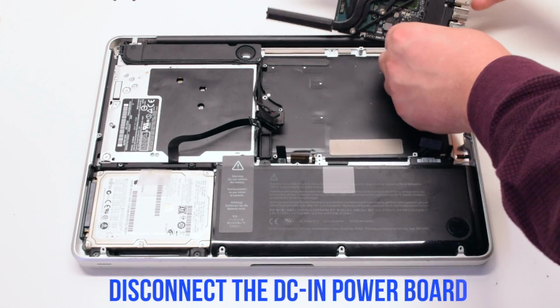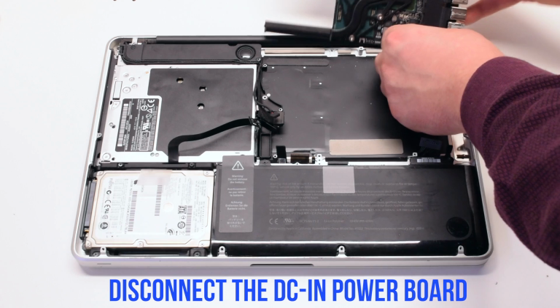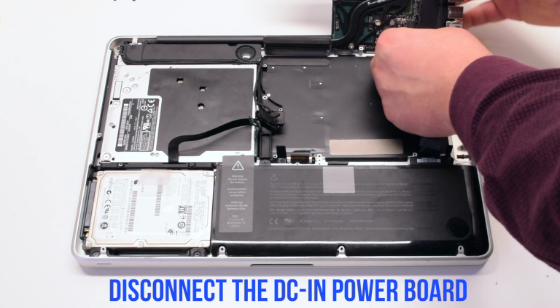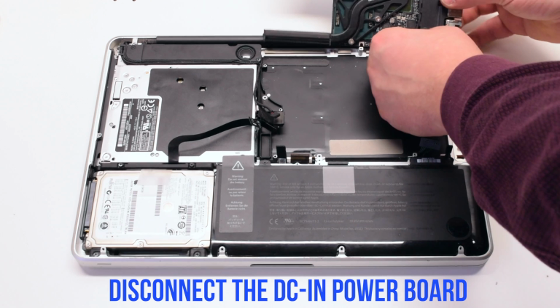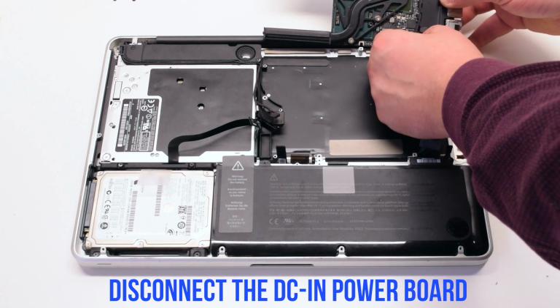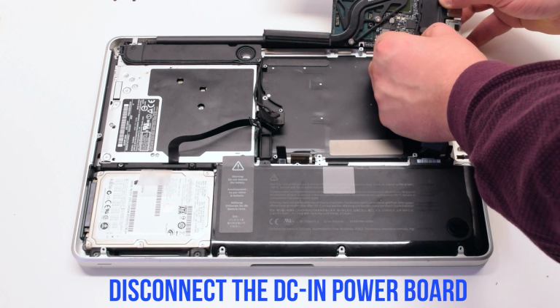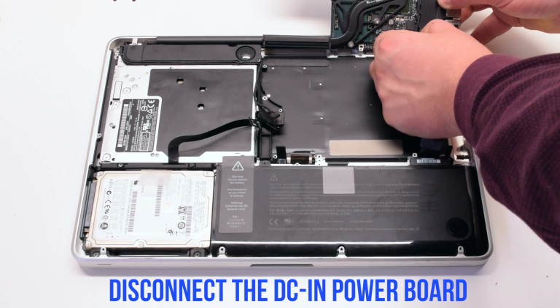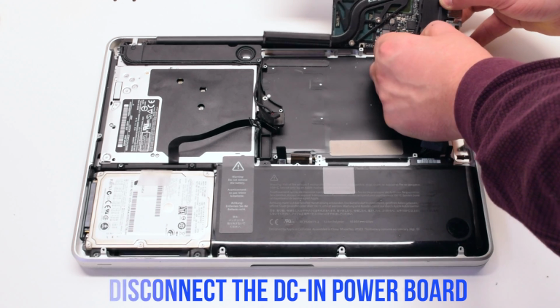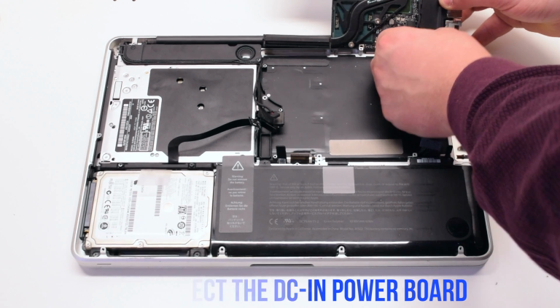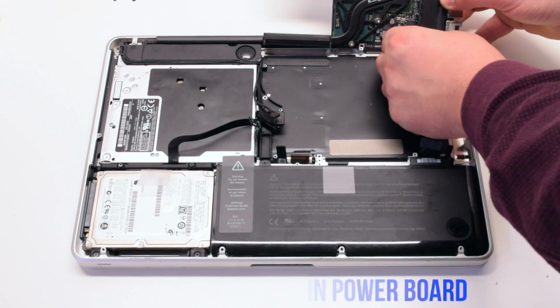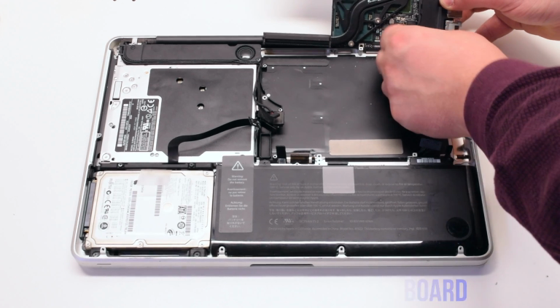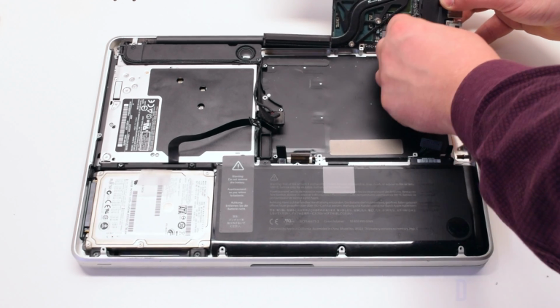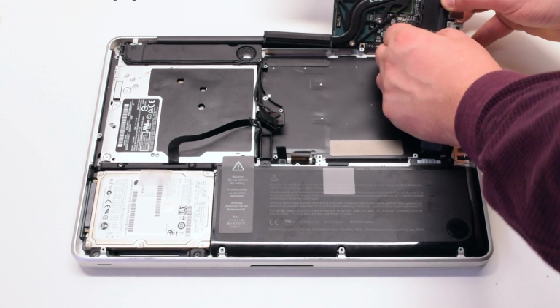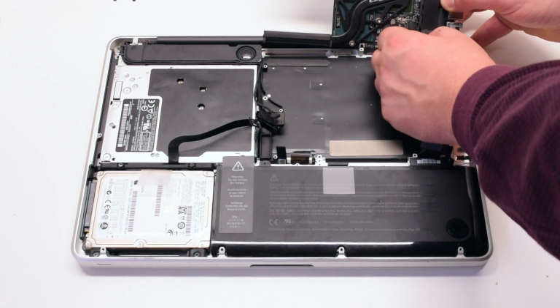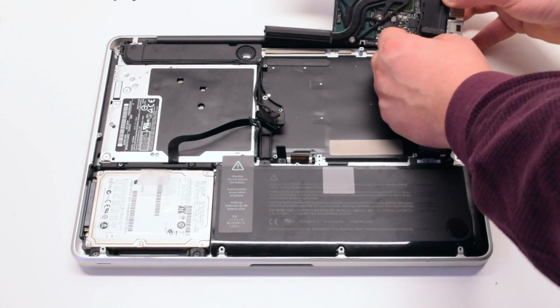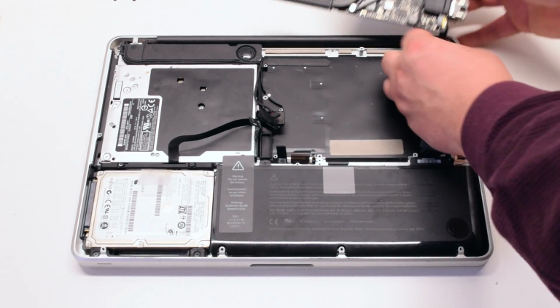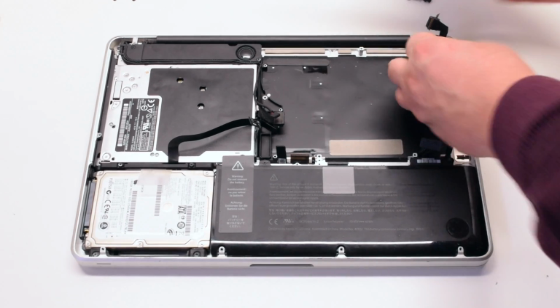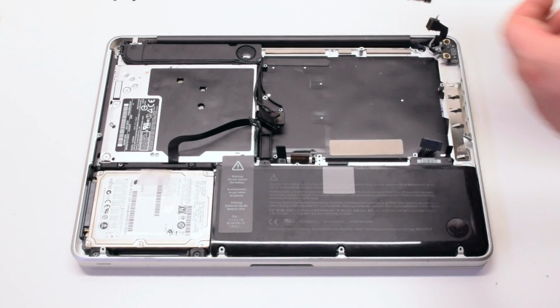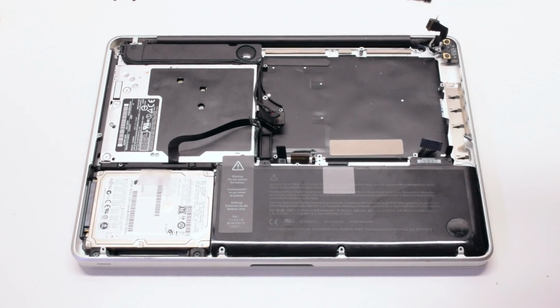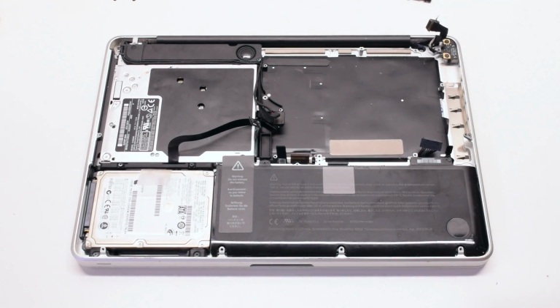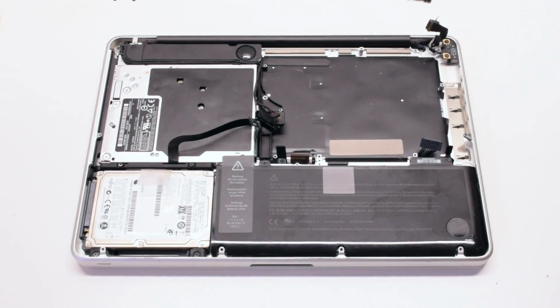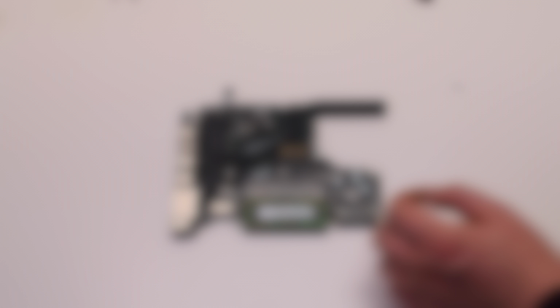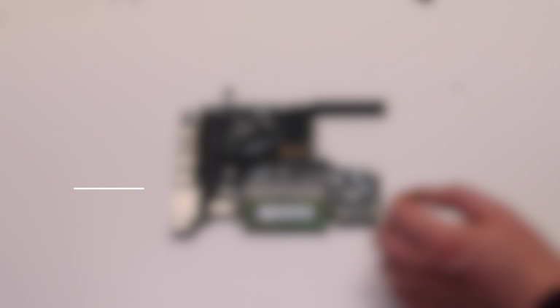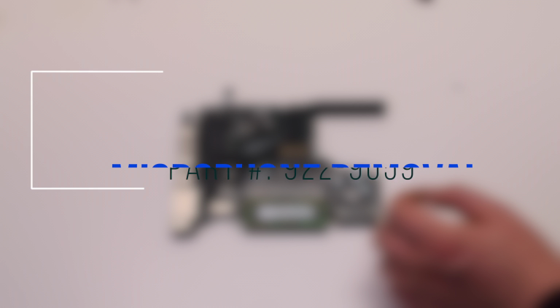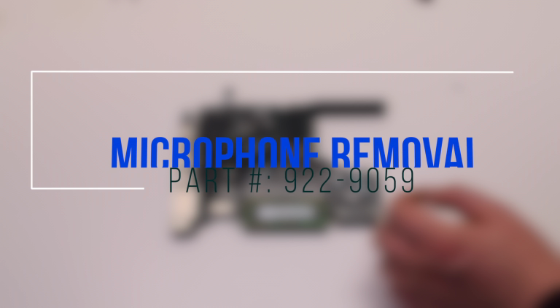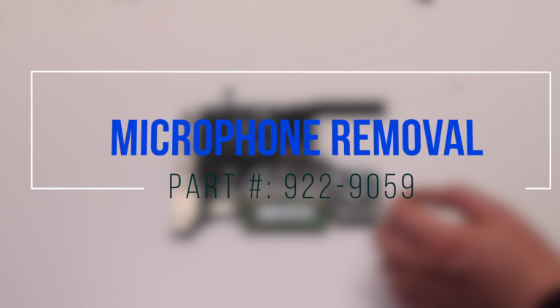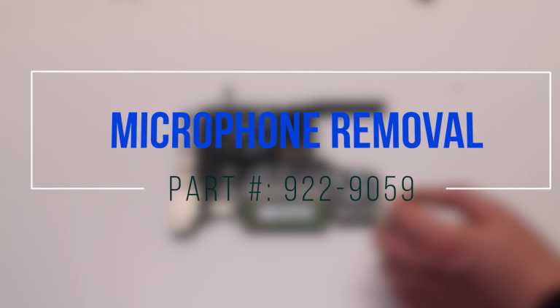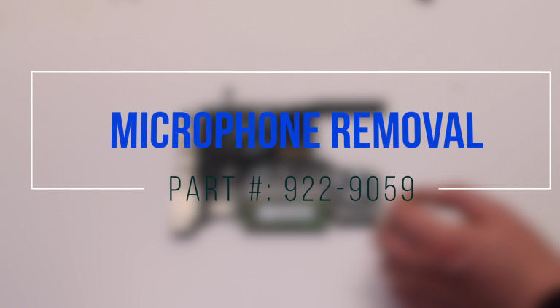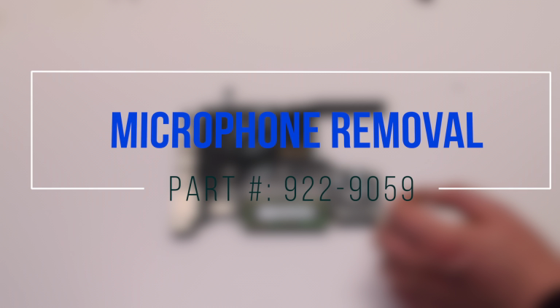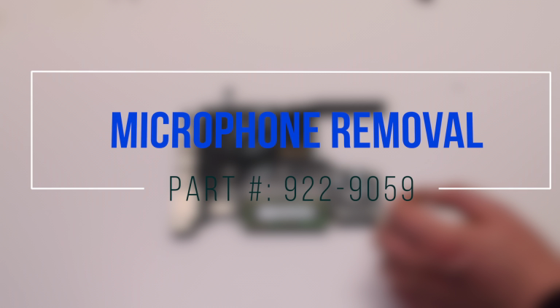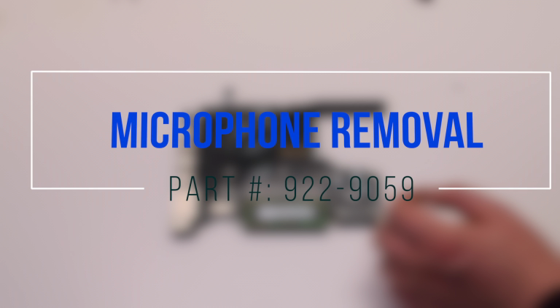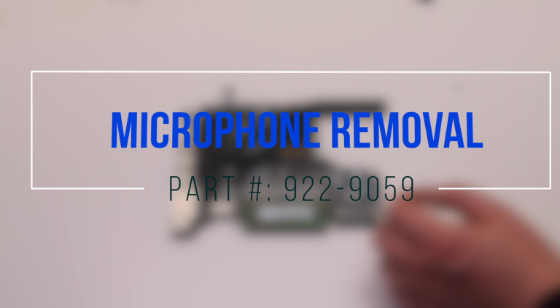Disconnect the DCN power board. The logic board is now free. Microphone removal.